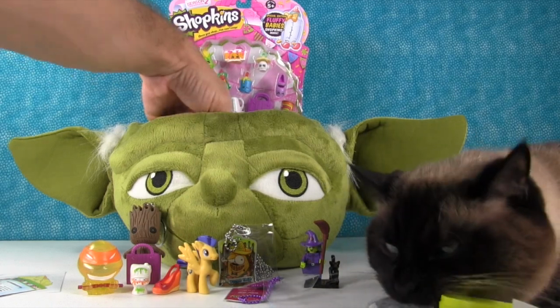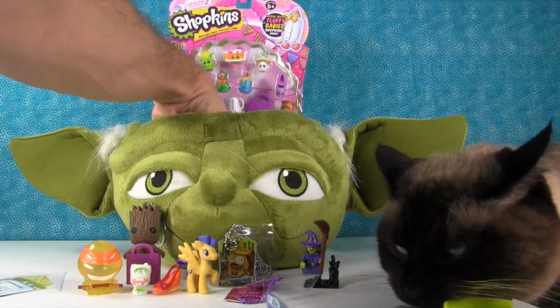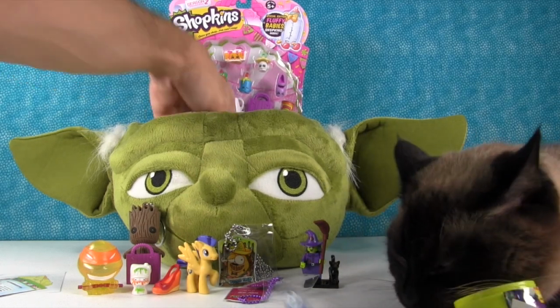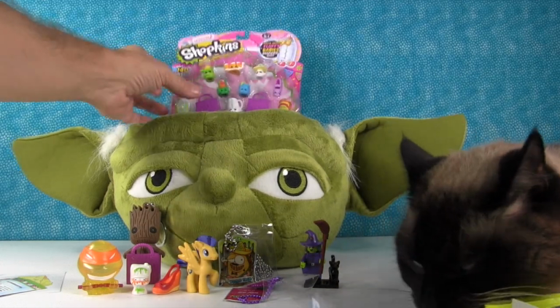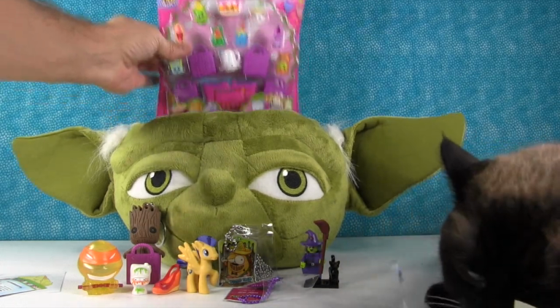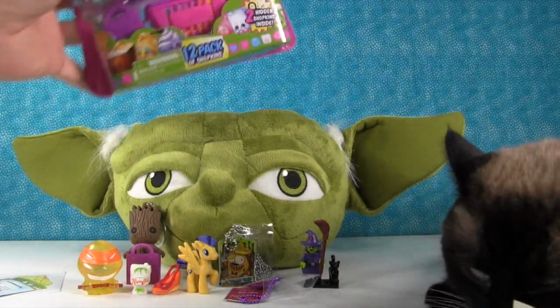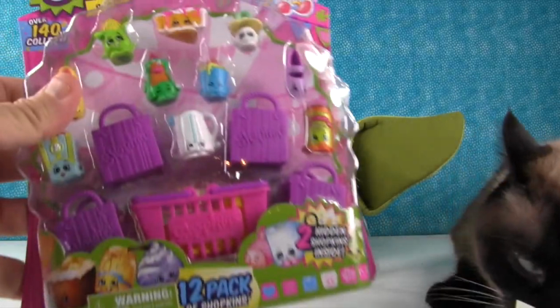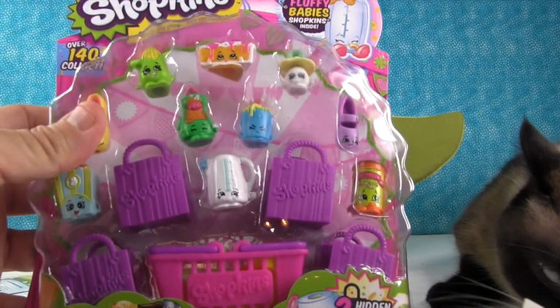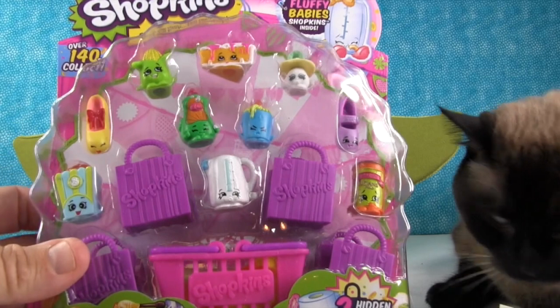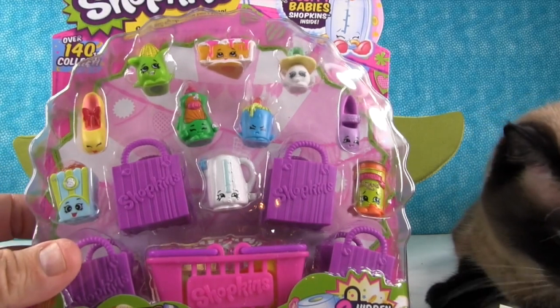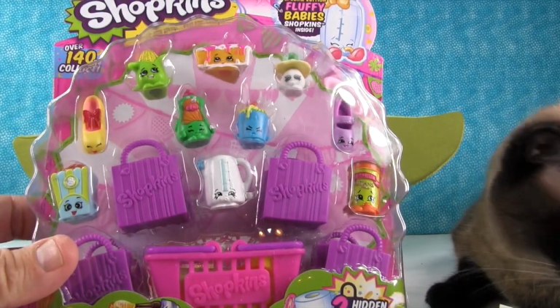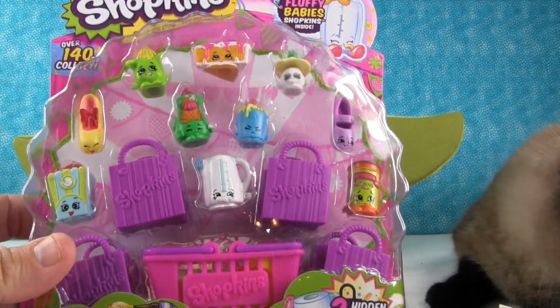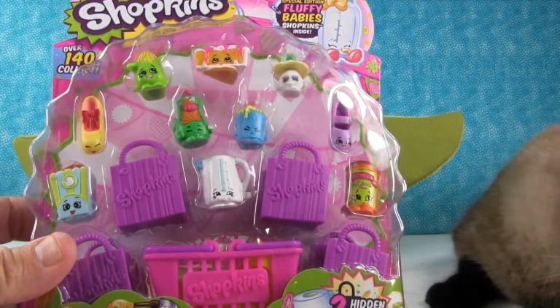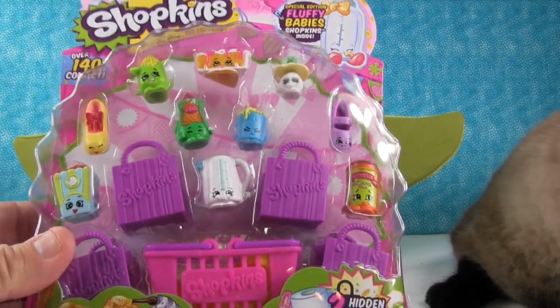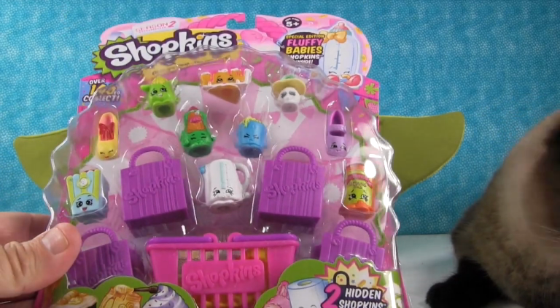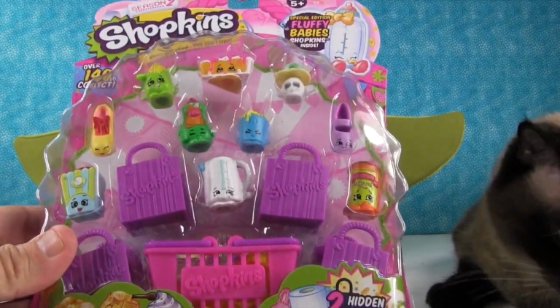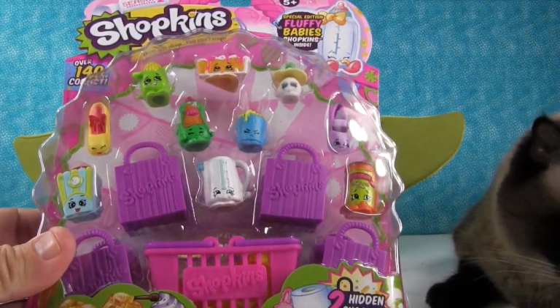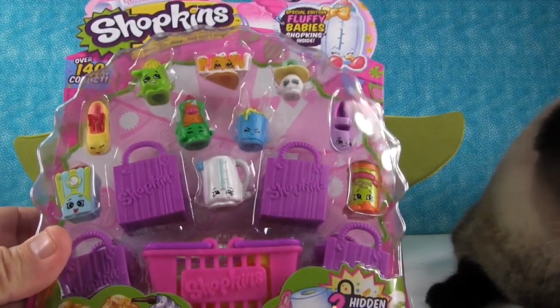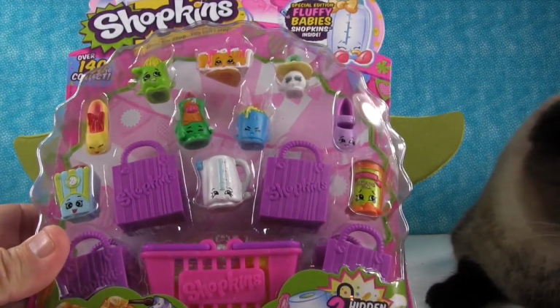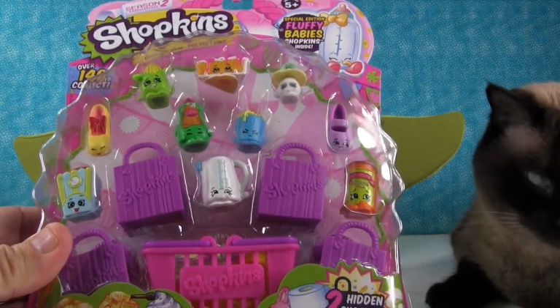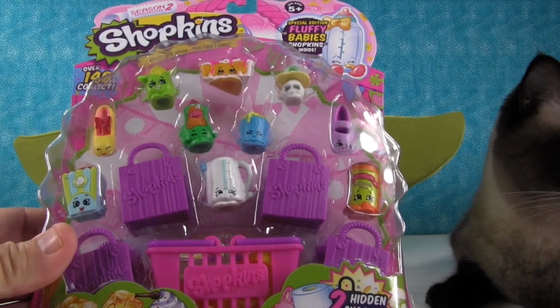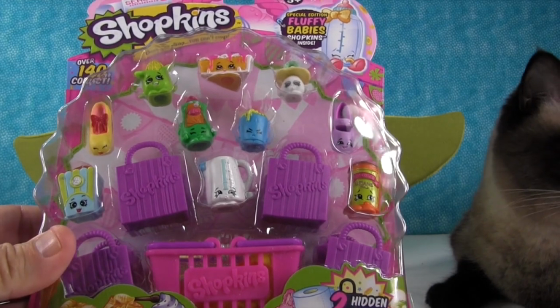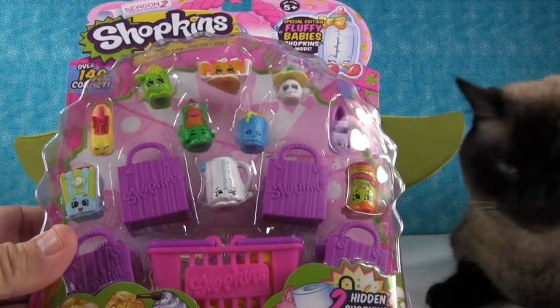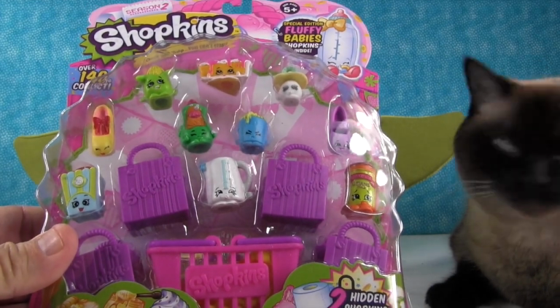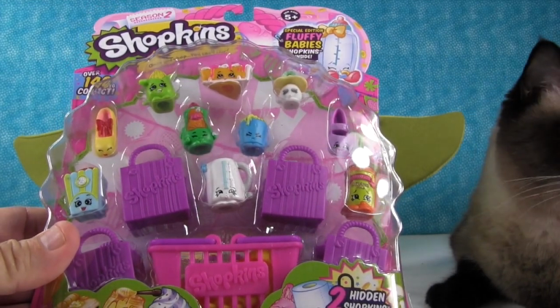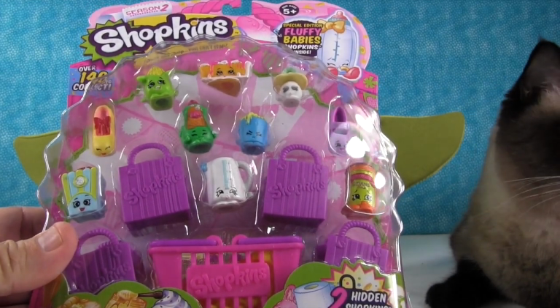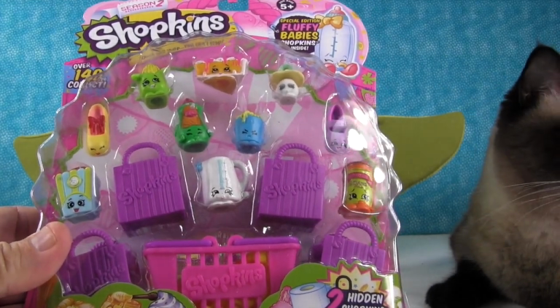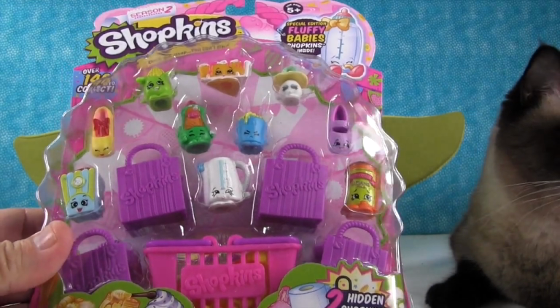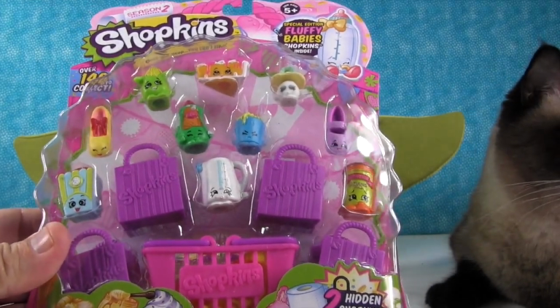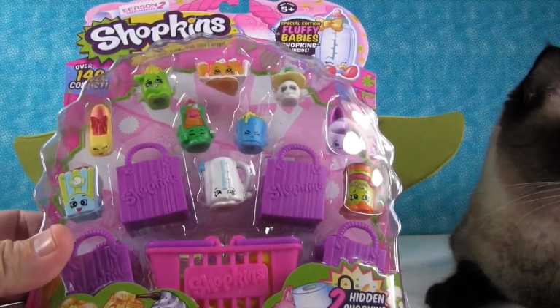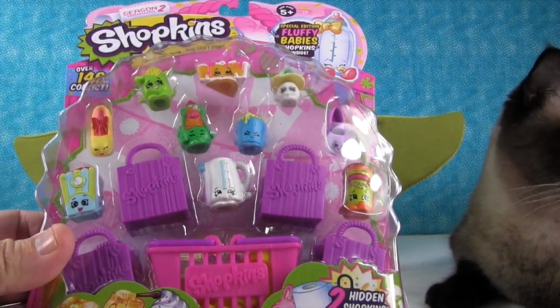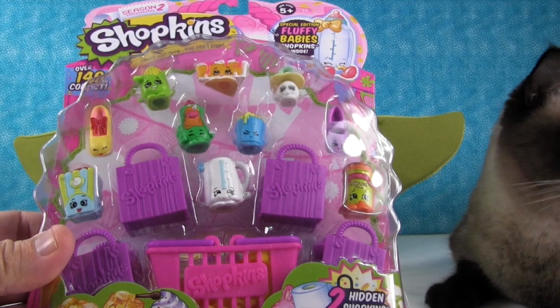We have a Shopkins 12-pack and this is from Season 2. Like Shannon said, you don't see many of these anymore. These have the fluffy babies in them because they're the 12-packs — it's the only place you can get fluffy babies. Let's open this pack up and see who's inside.